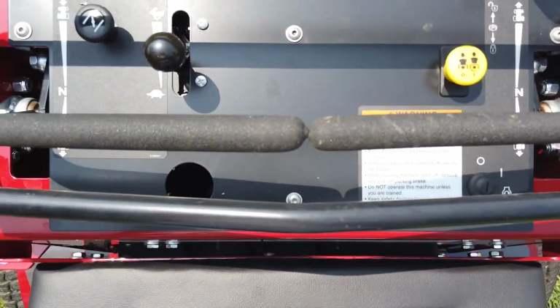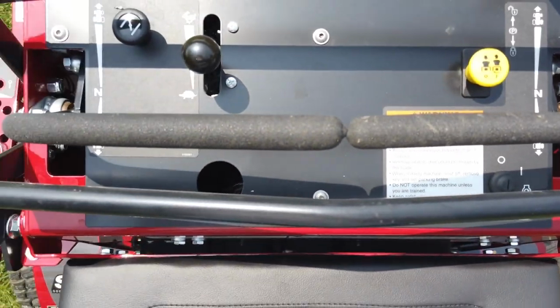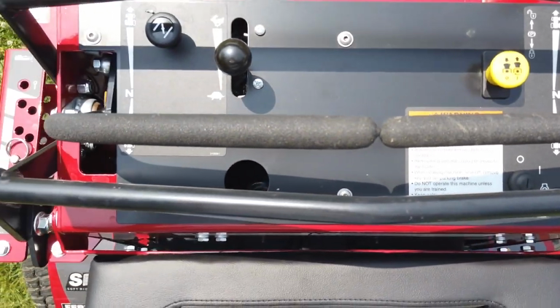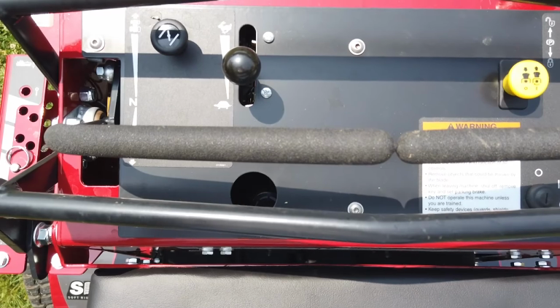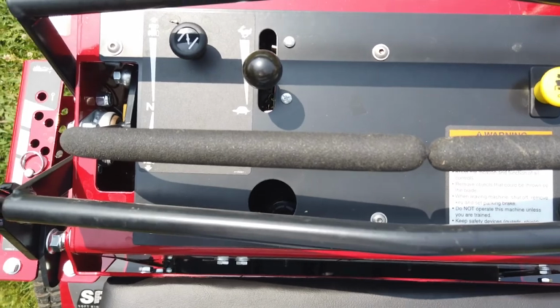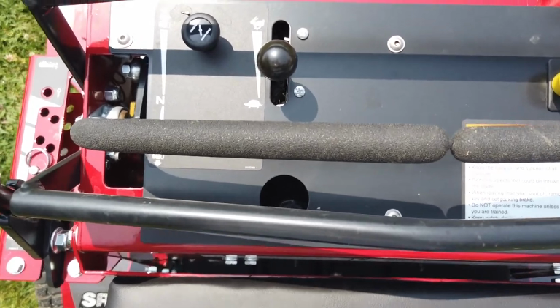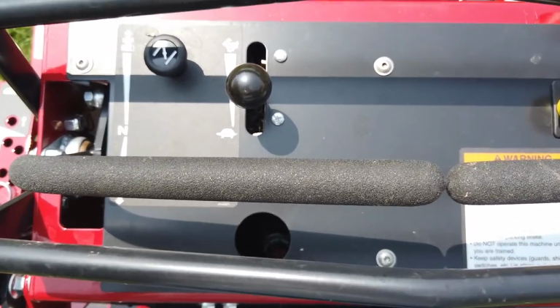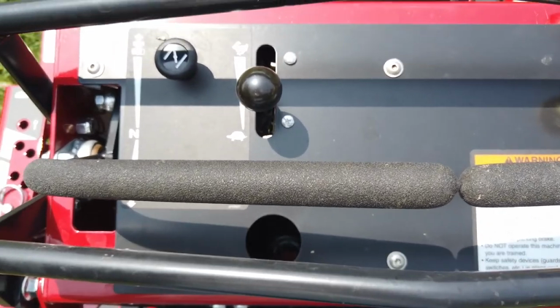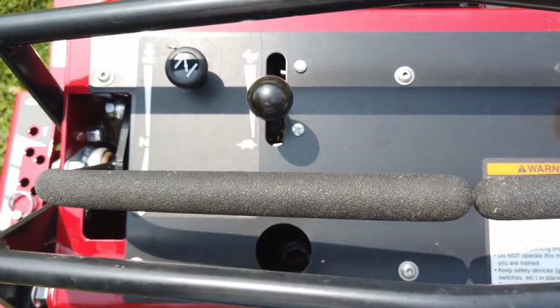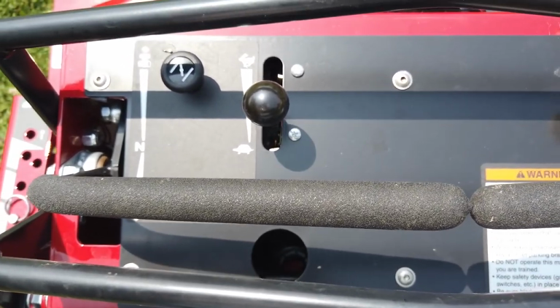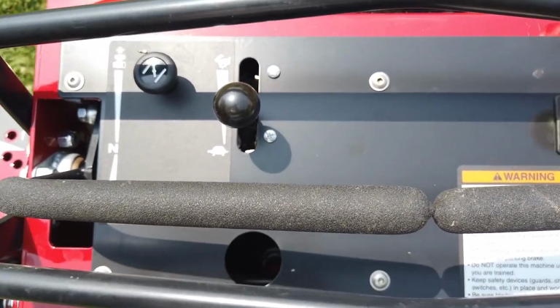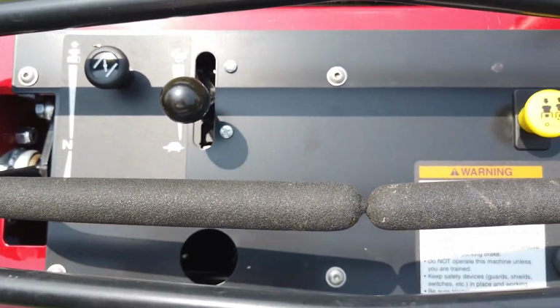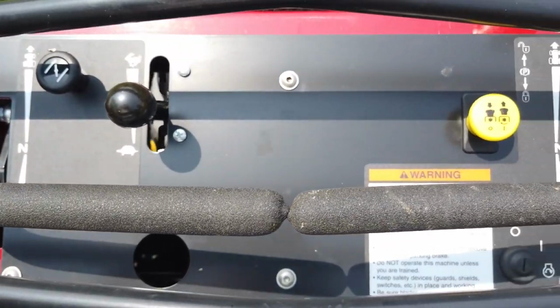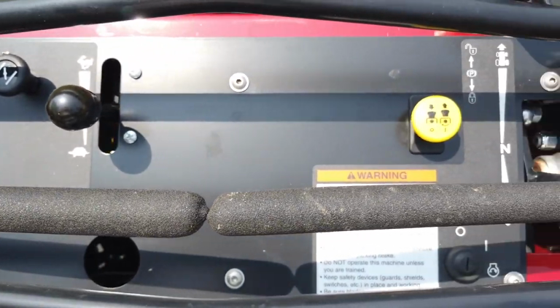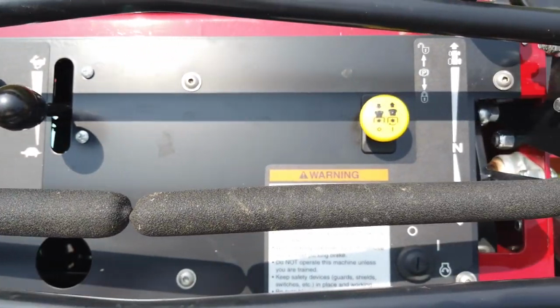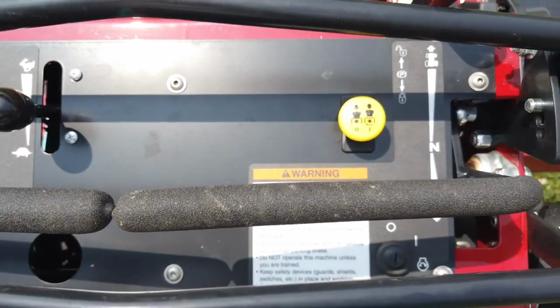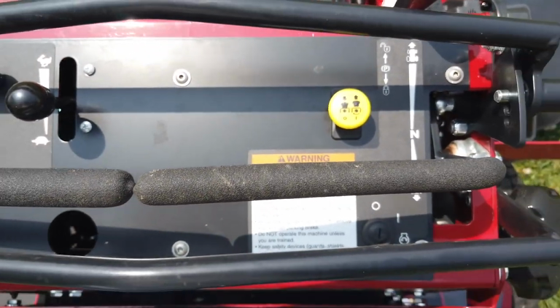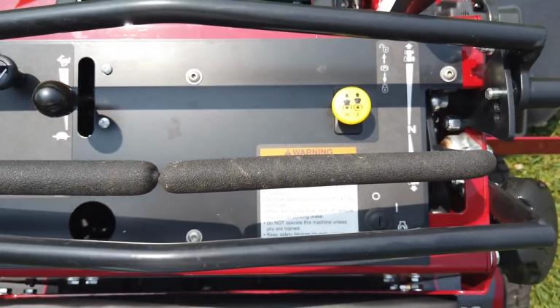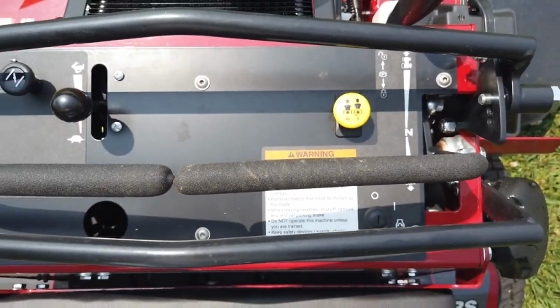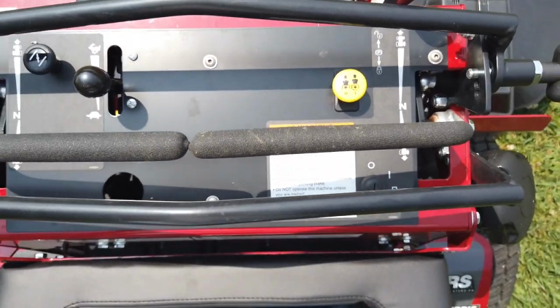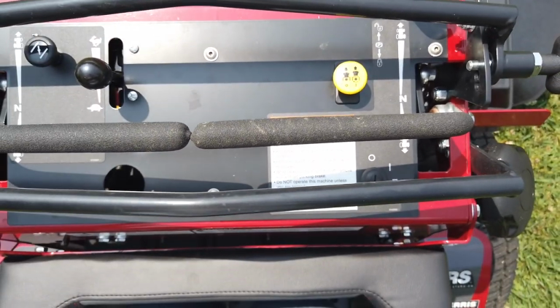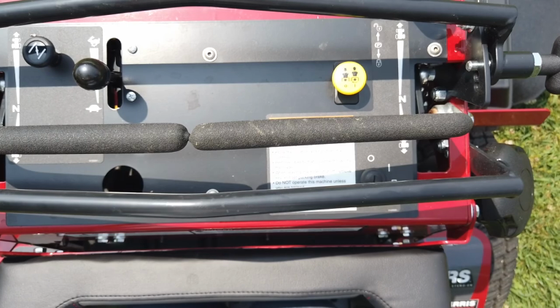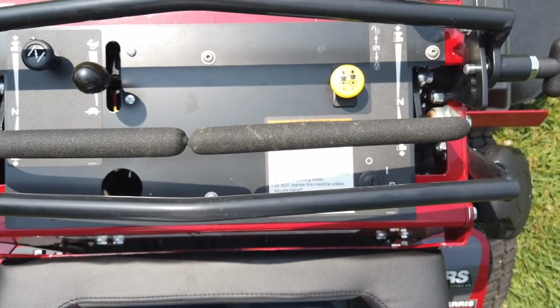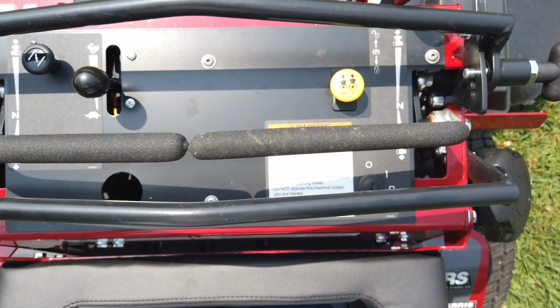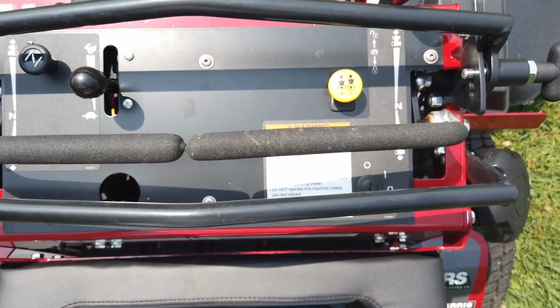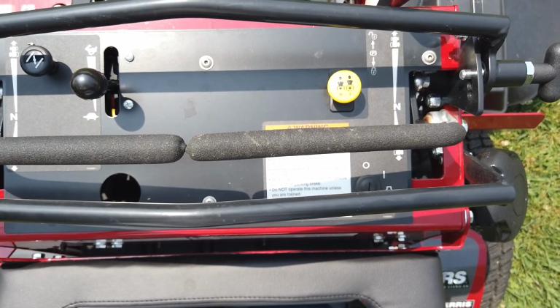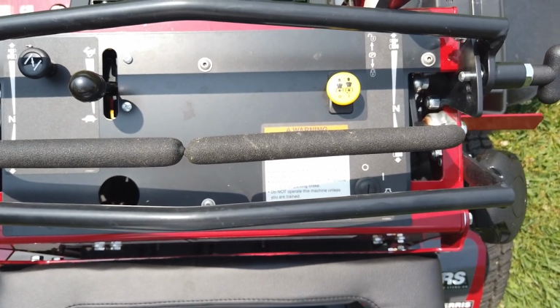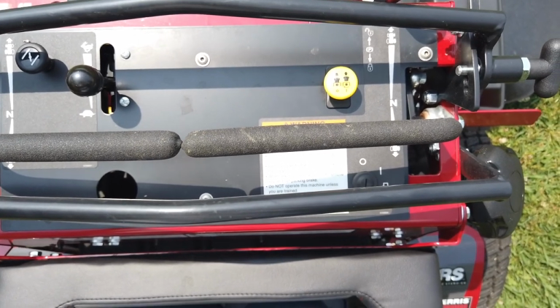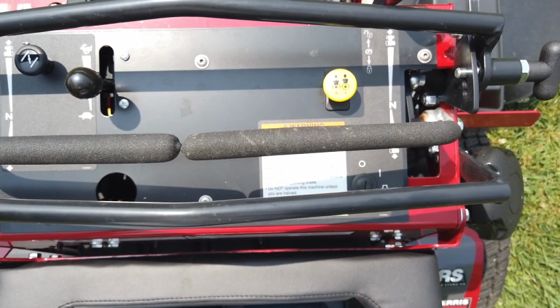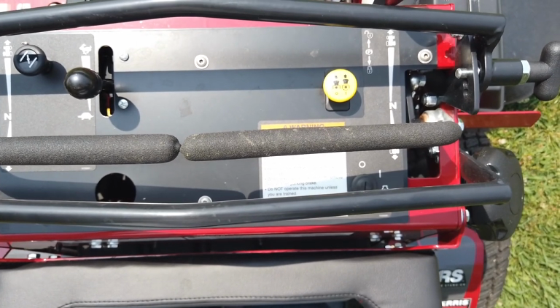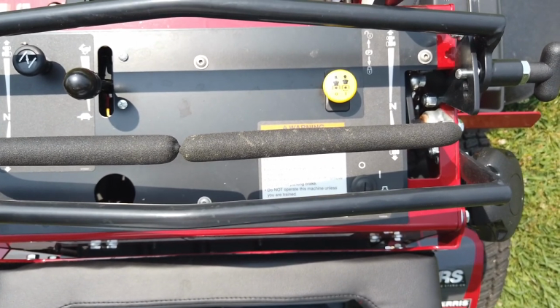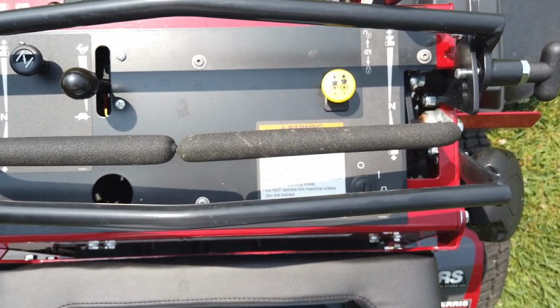Here we have your control panel. This has your throttle, your PTO, your choke, and the ignition.